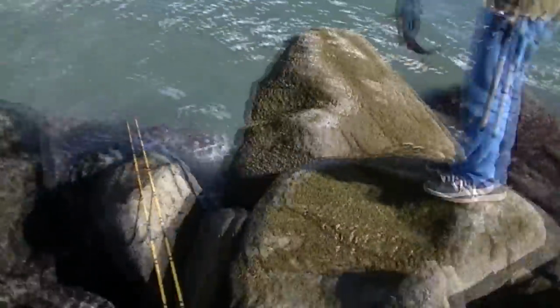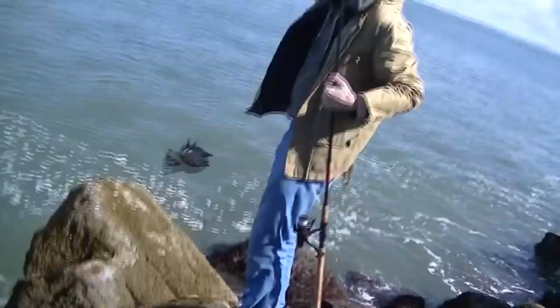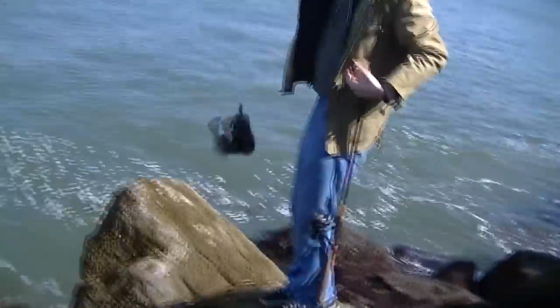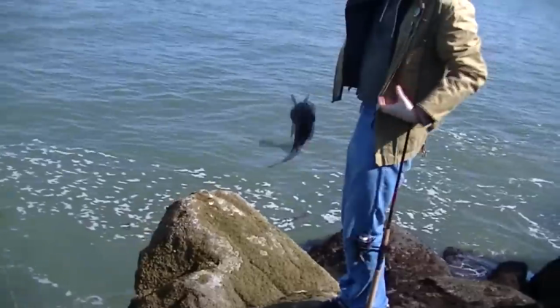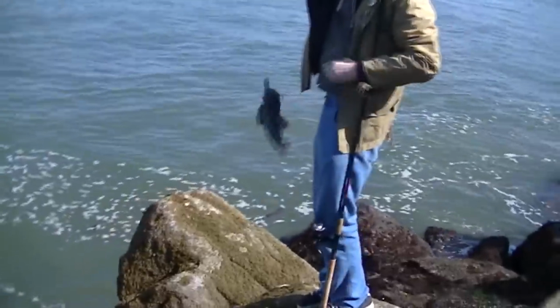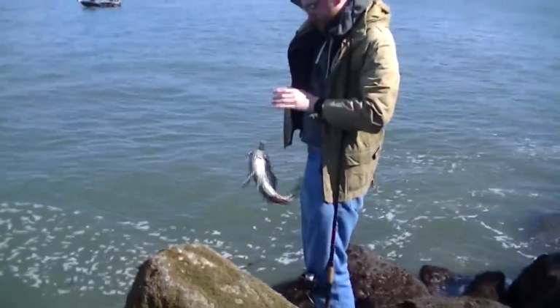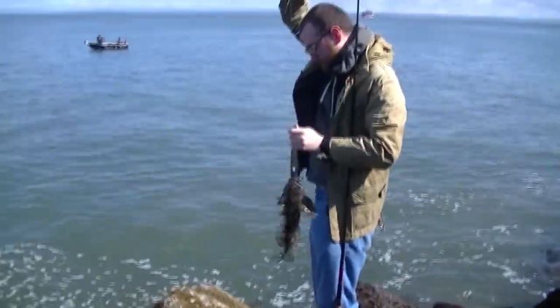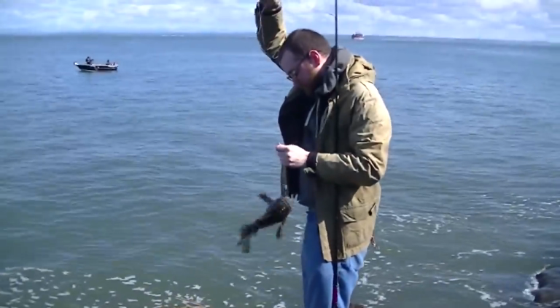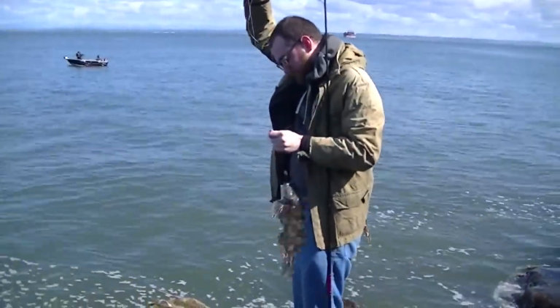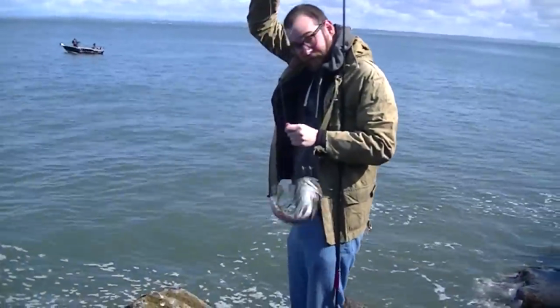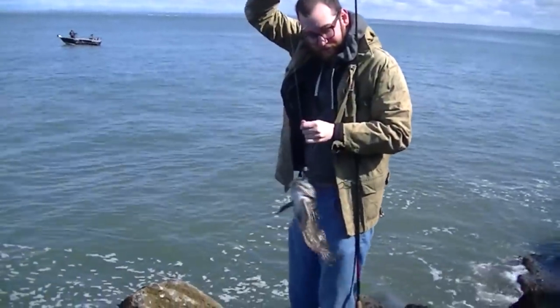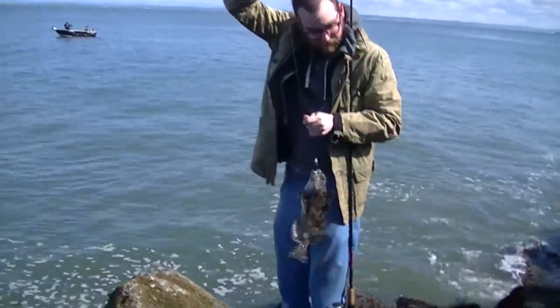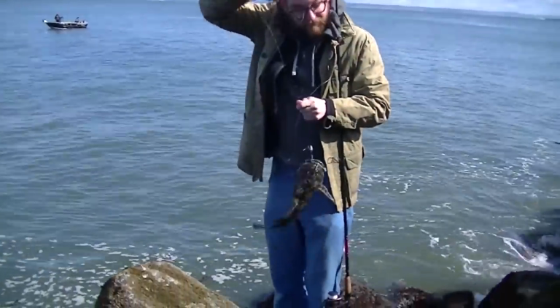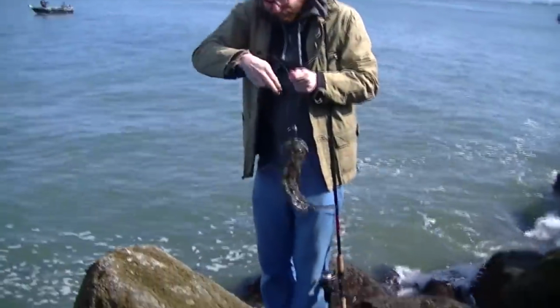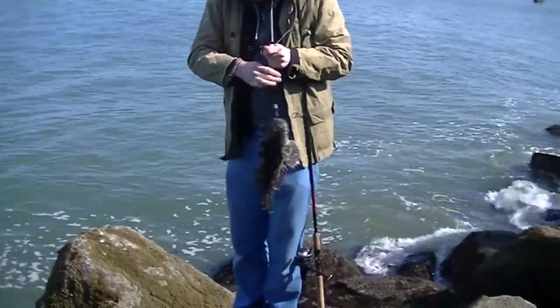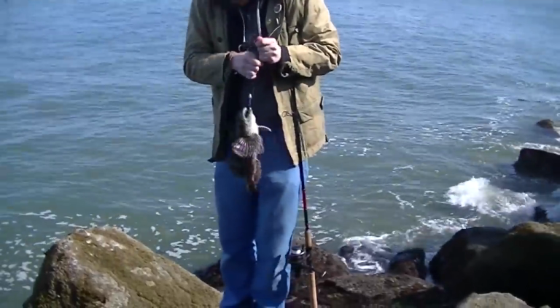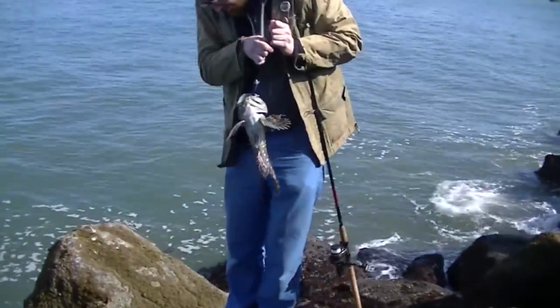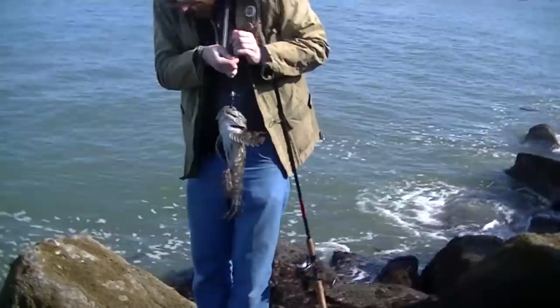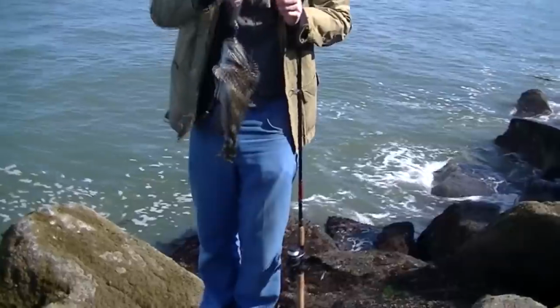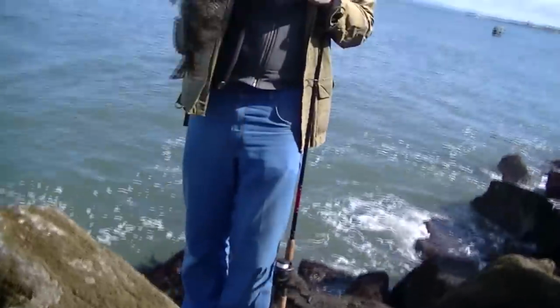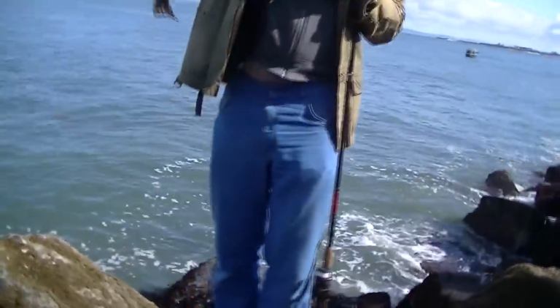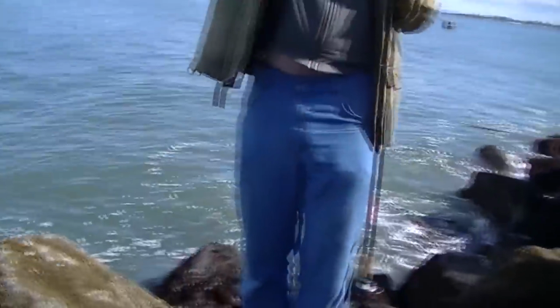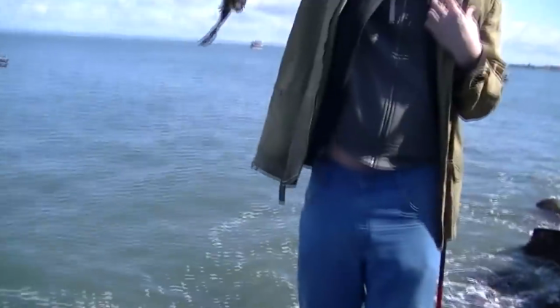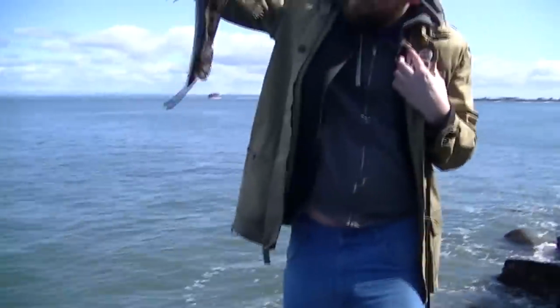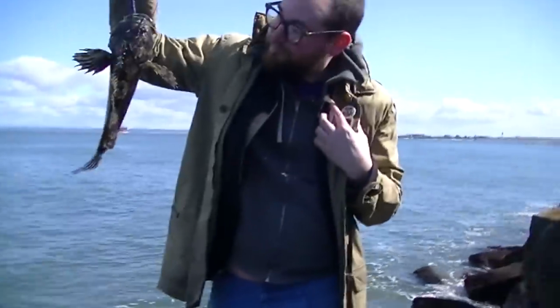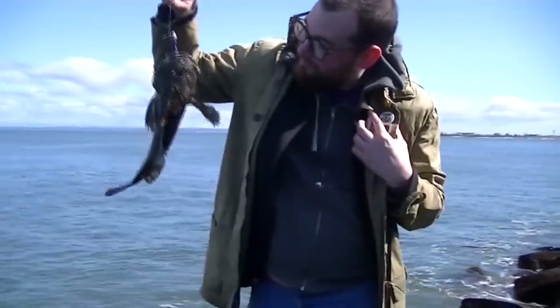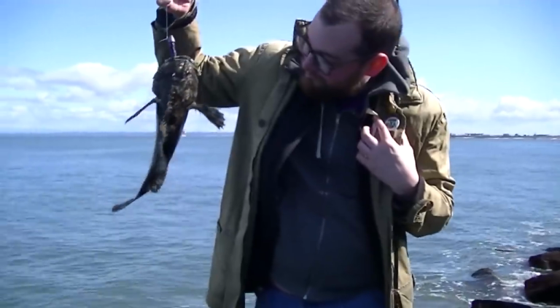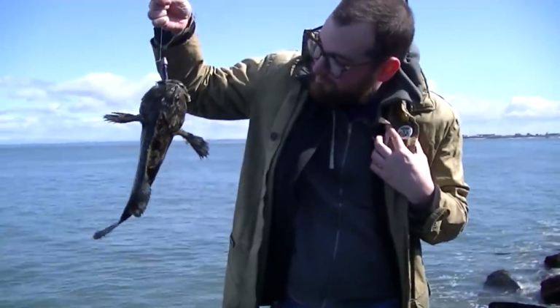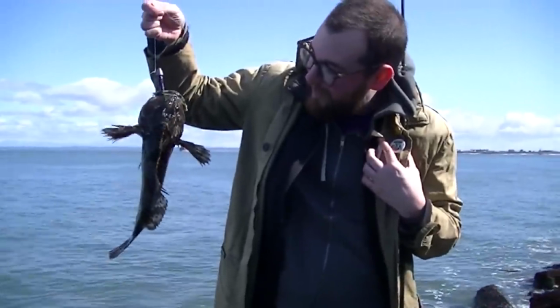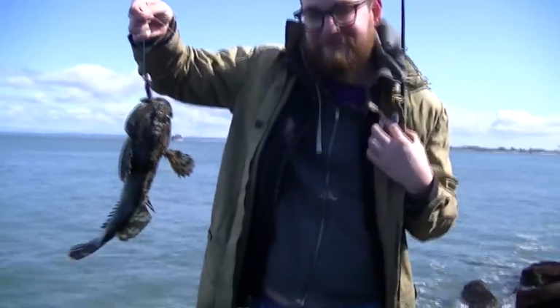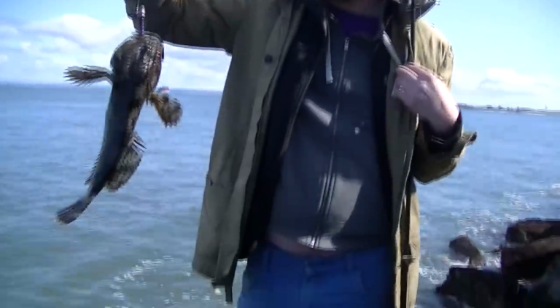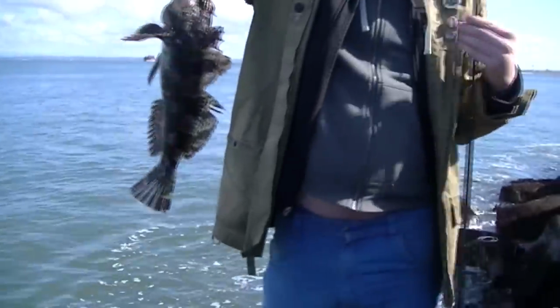Casey caught this Cabazon on that purple jig on the harbor side of the jetty. I've had my best luck catching them on the ocean side. I never target them specifically — usually I catch them when I'm trying to get a ling, rockfish, or even a kelp greenling.